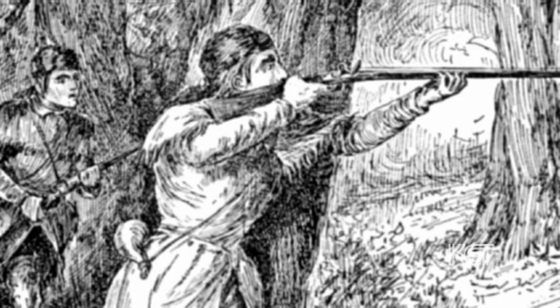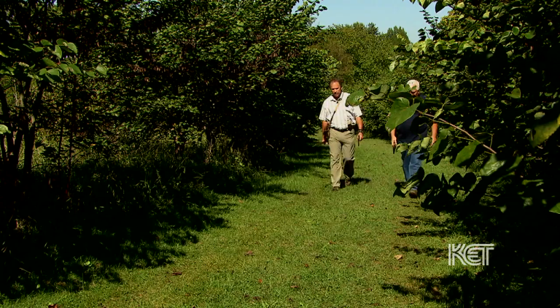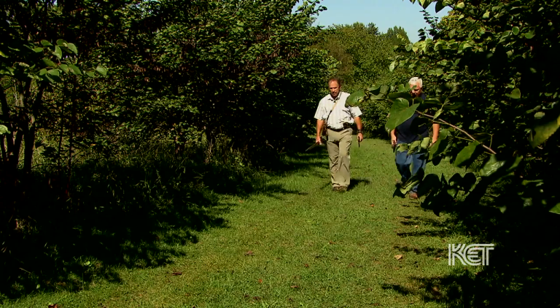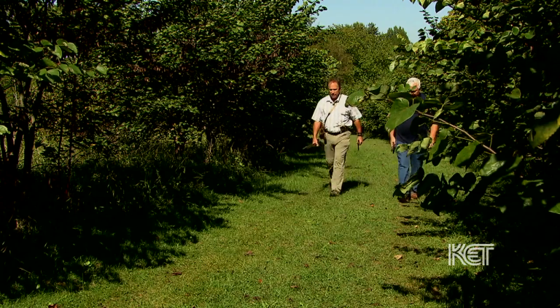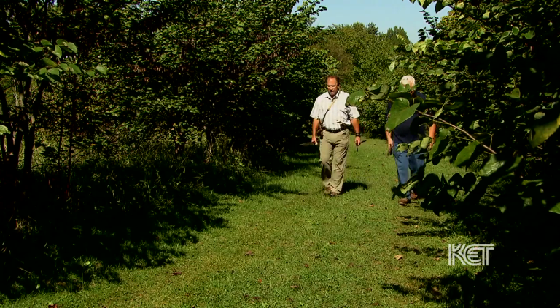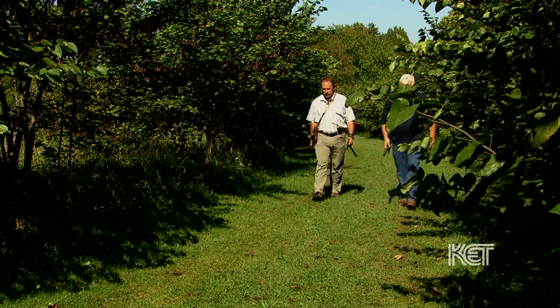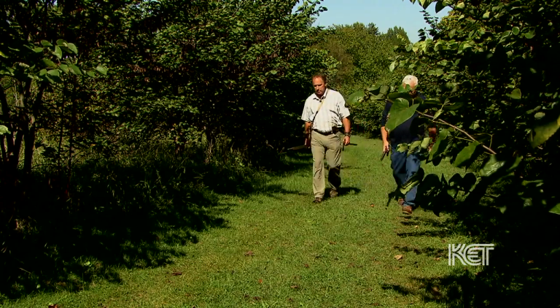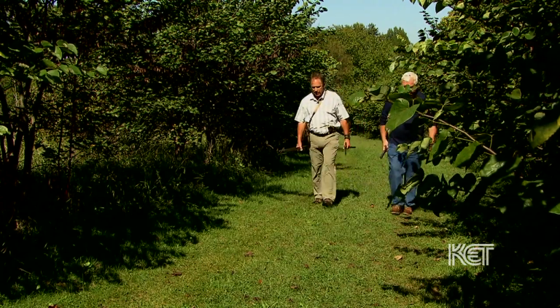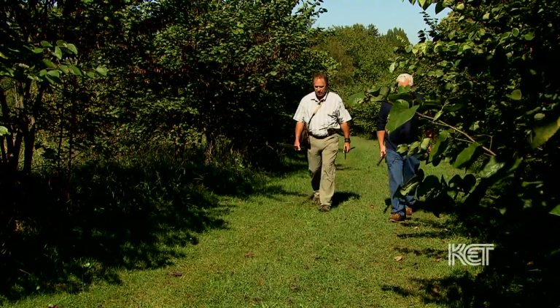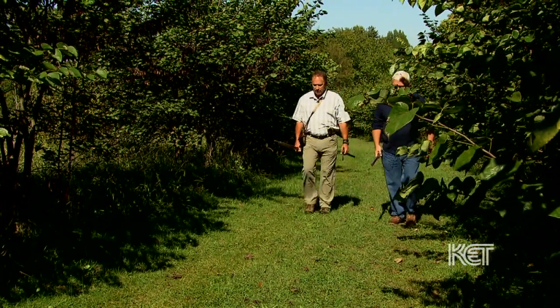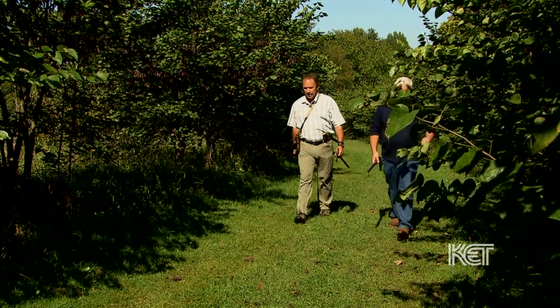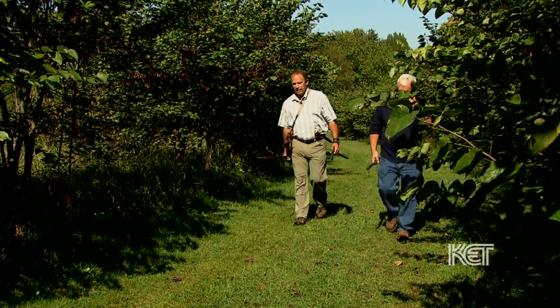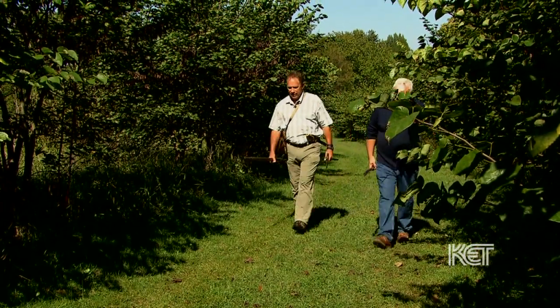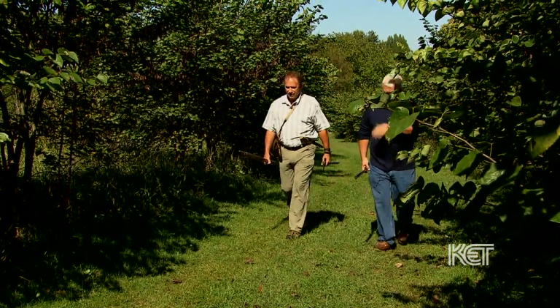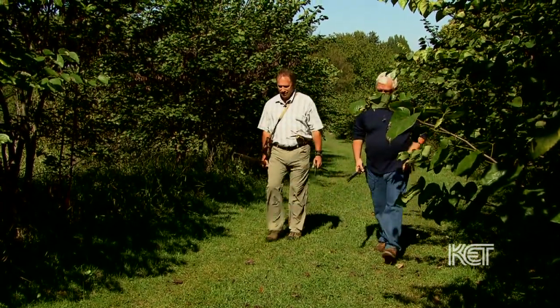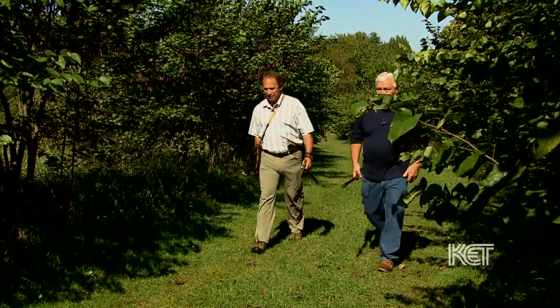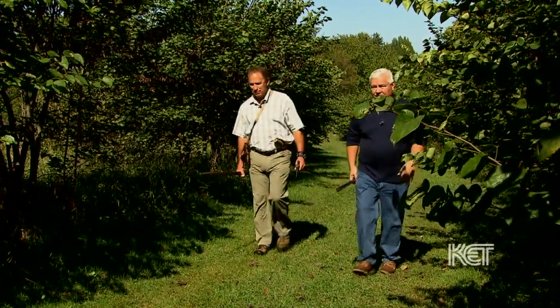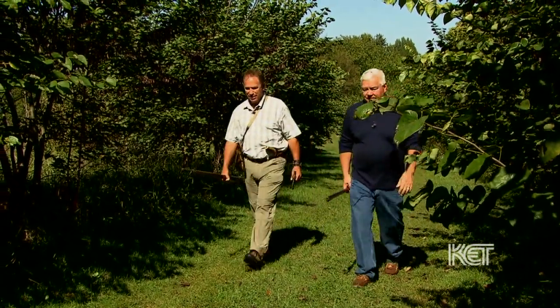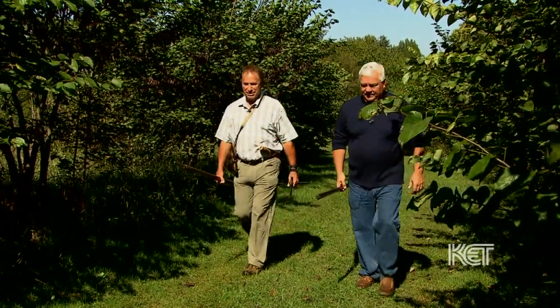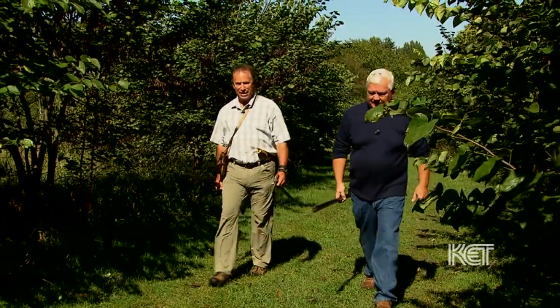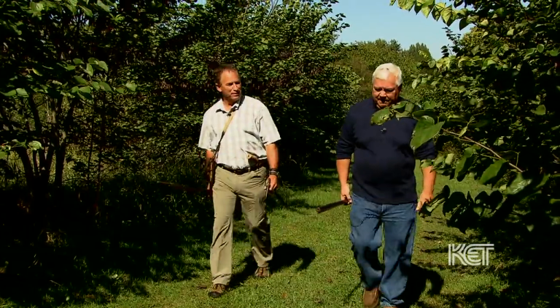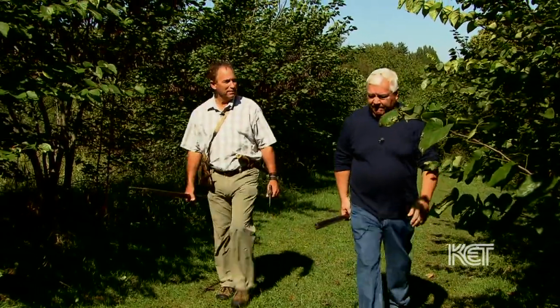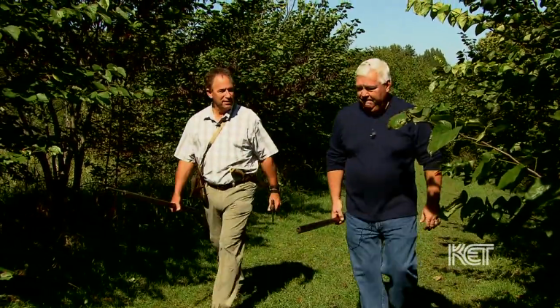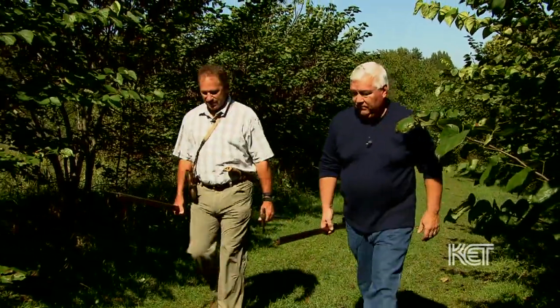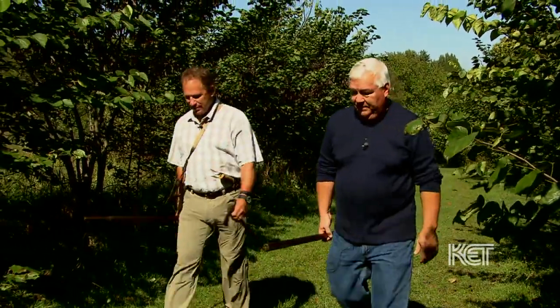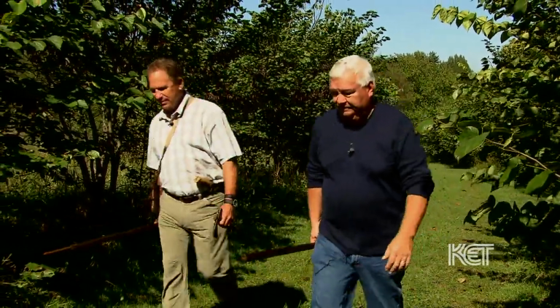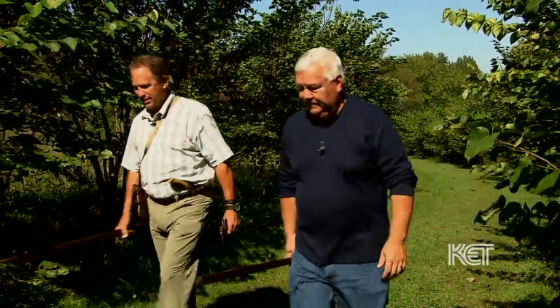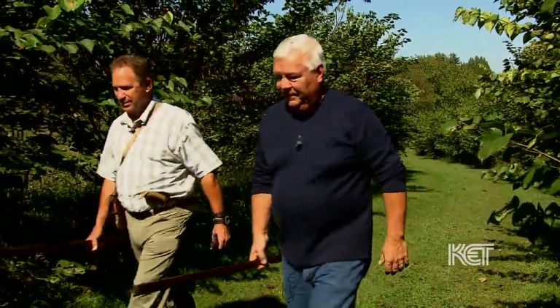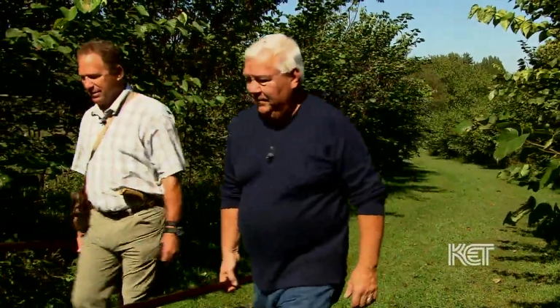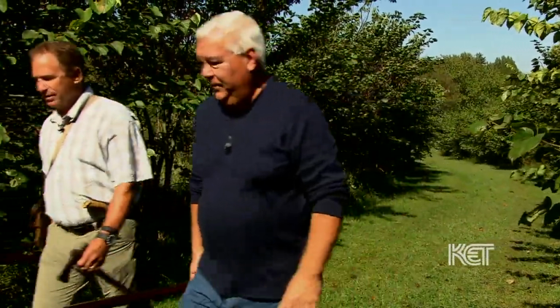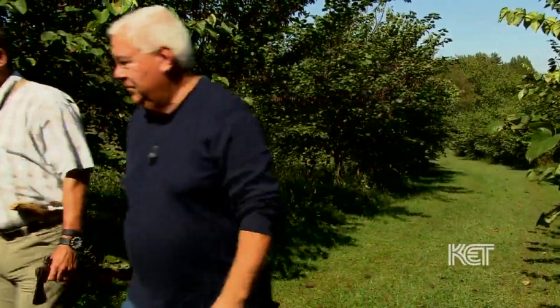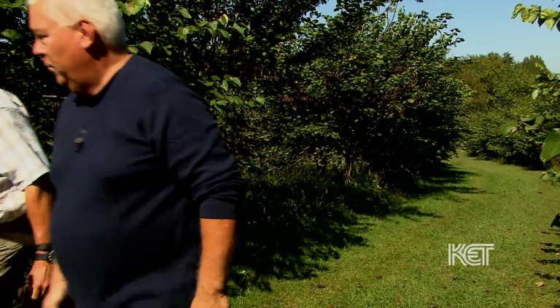To better understand the tactics and effectiveness of the long rifle, I enlisted the help of Harold Edwards, an expert on the weaponry of 1812.